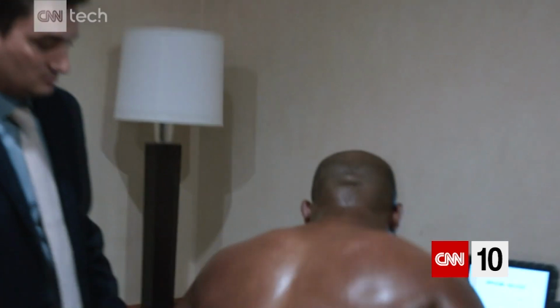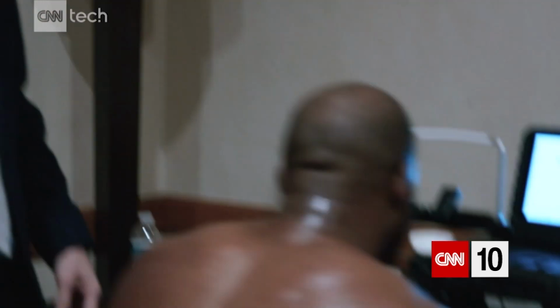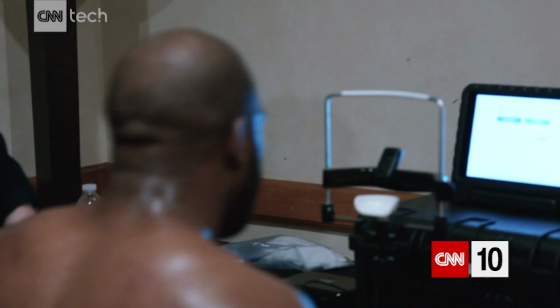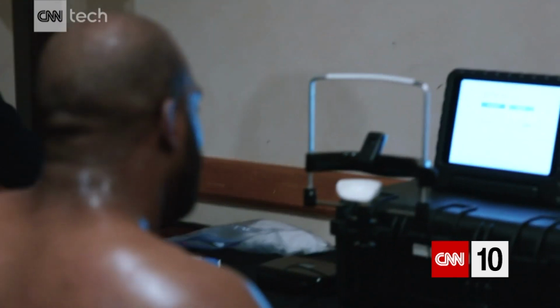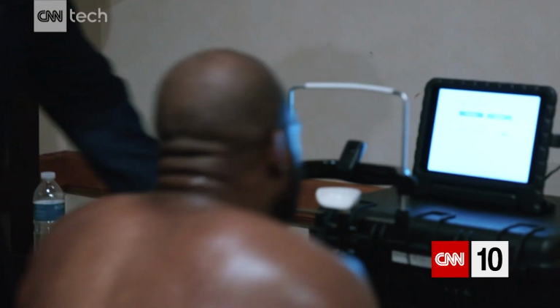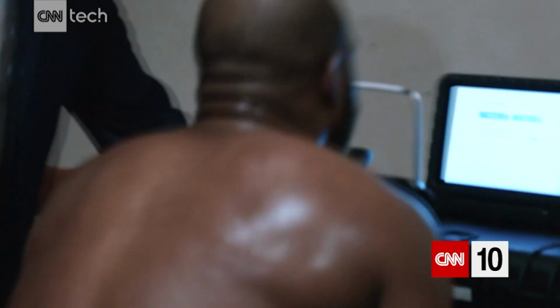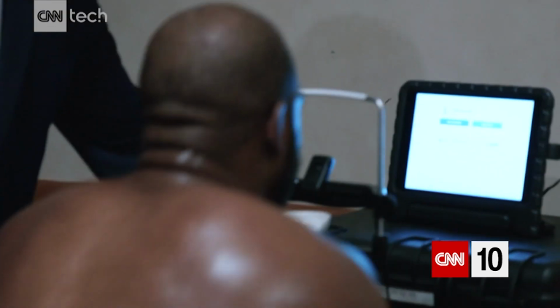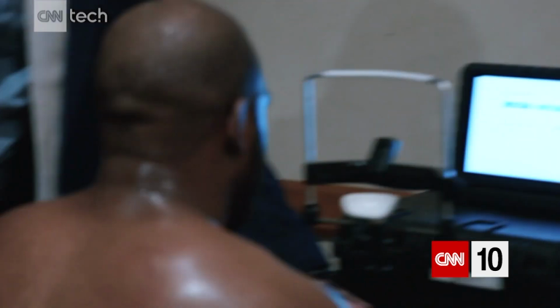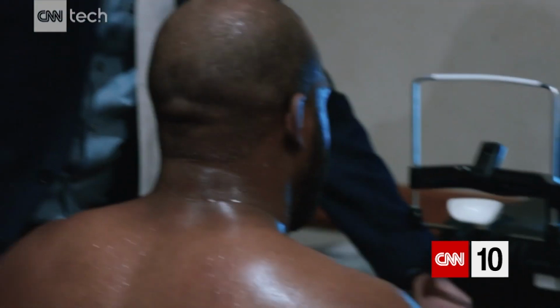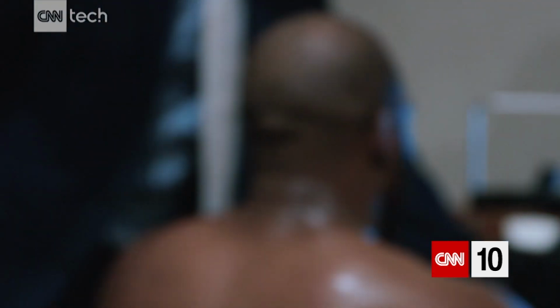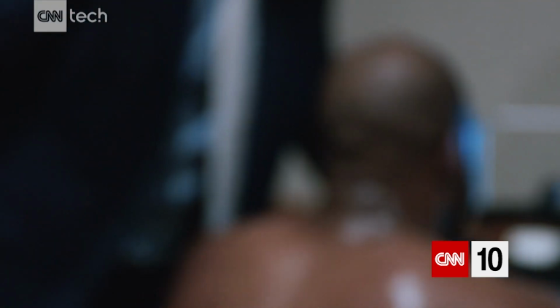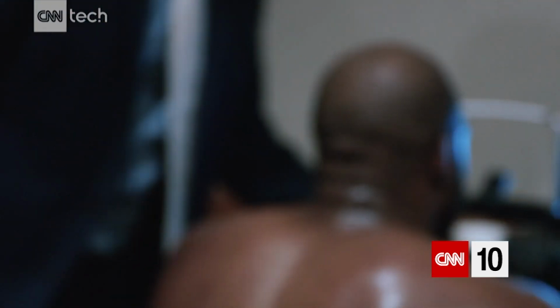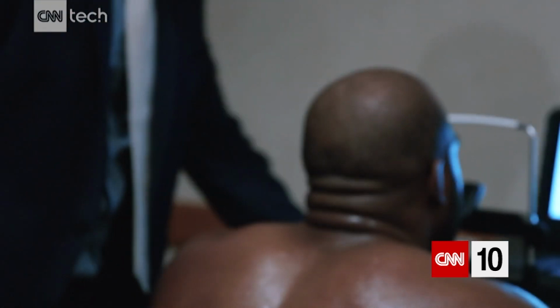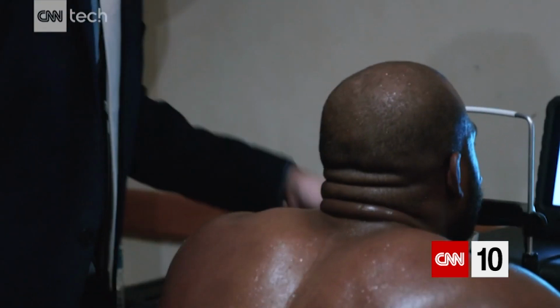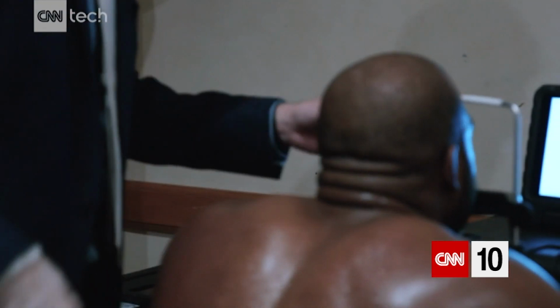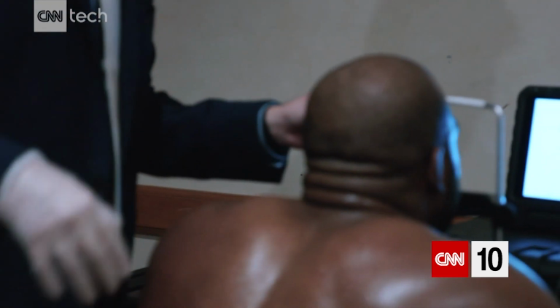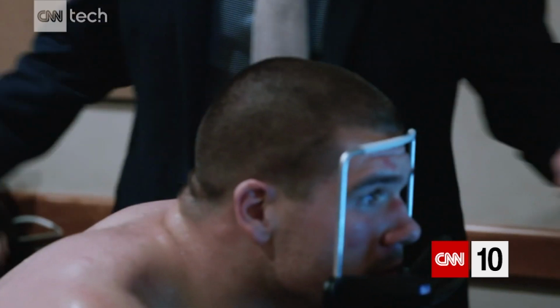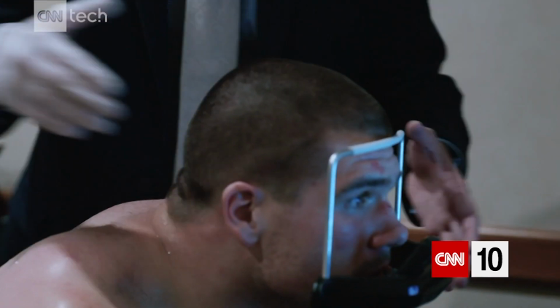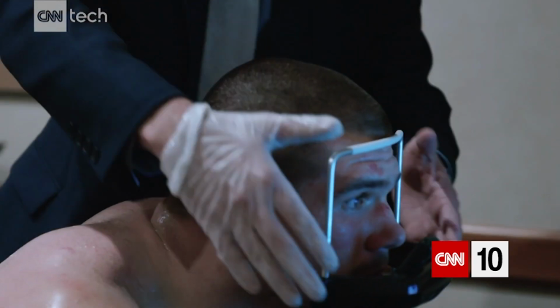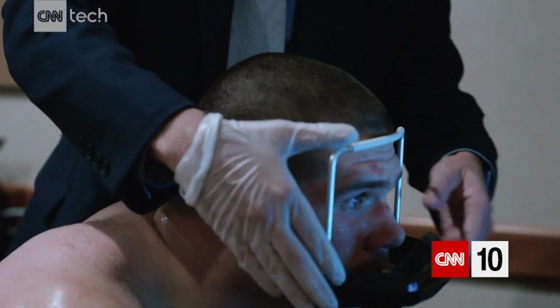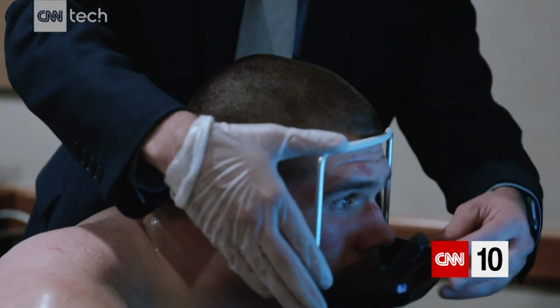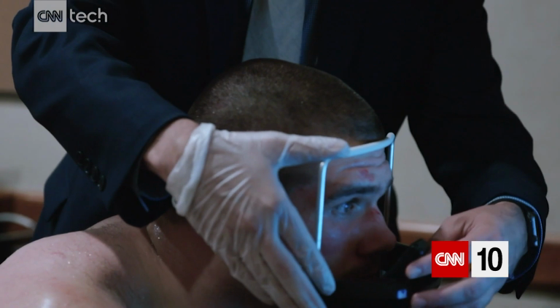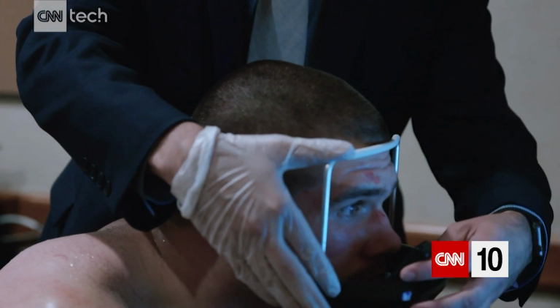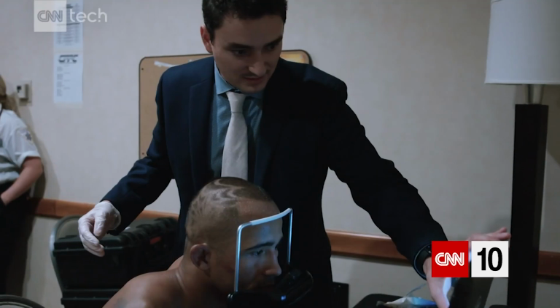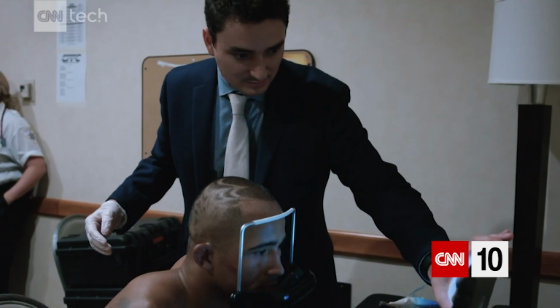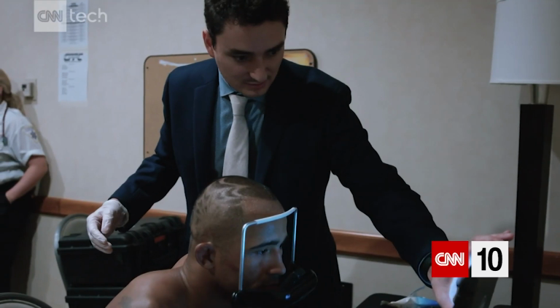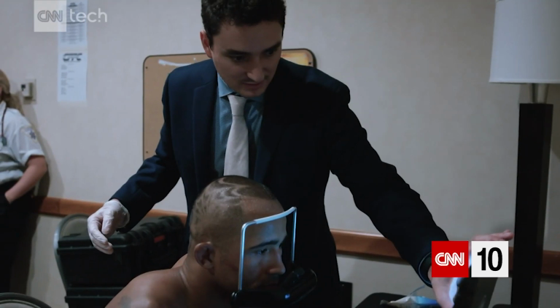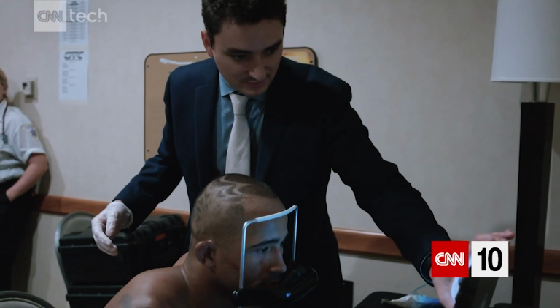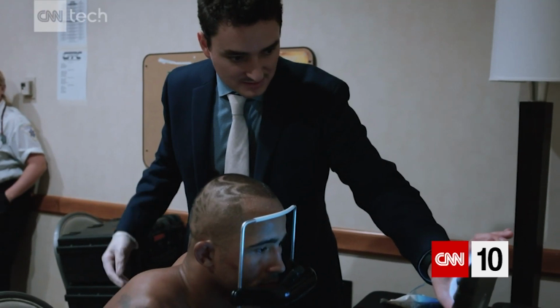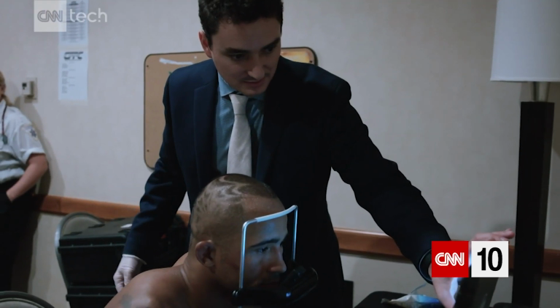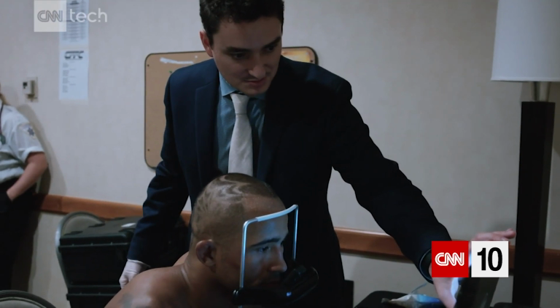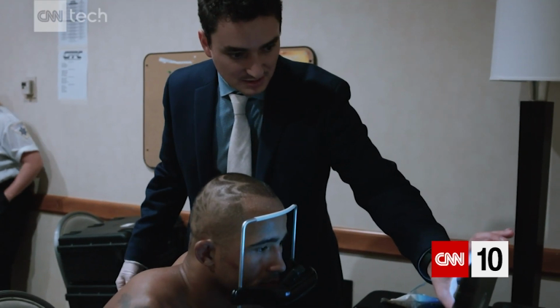We can pick up a concussion using the Eye Guide Focus. Three, two, one. You can see that white dot appear — follow that with your eyes as close as you can.